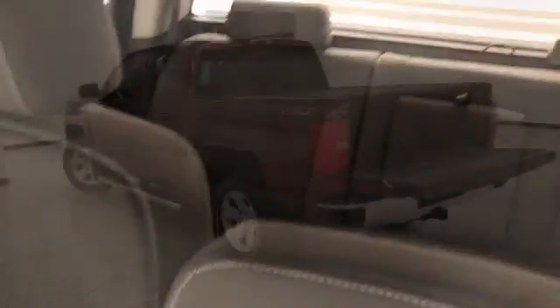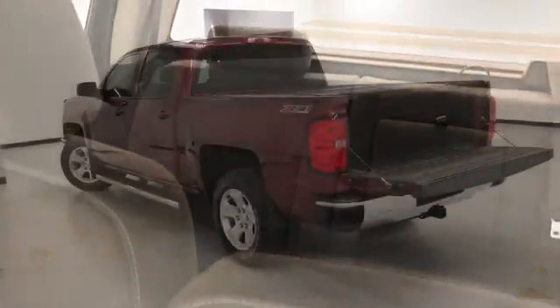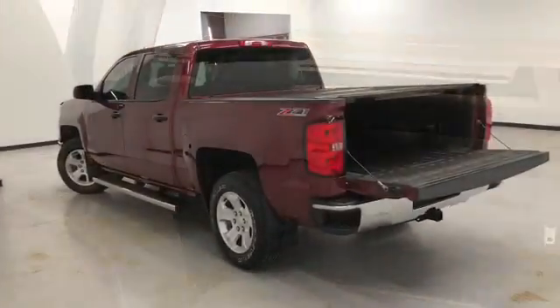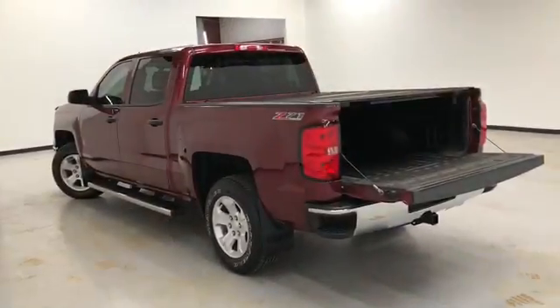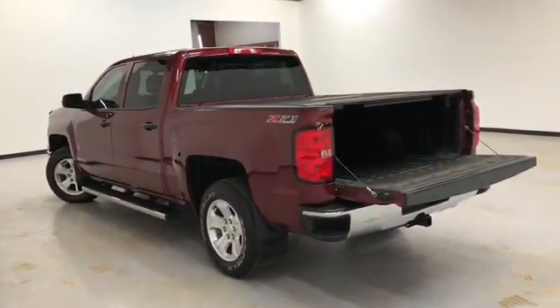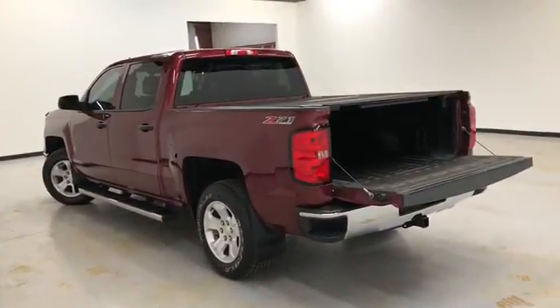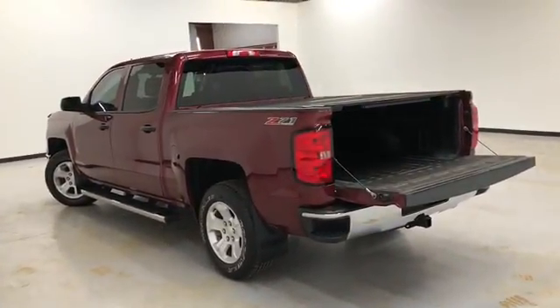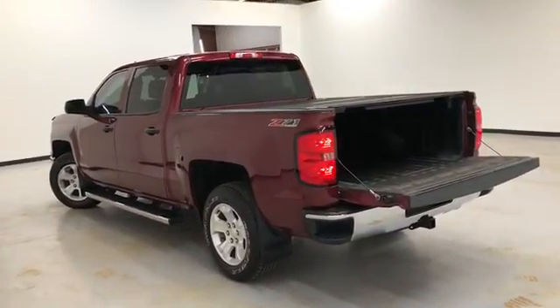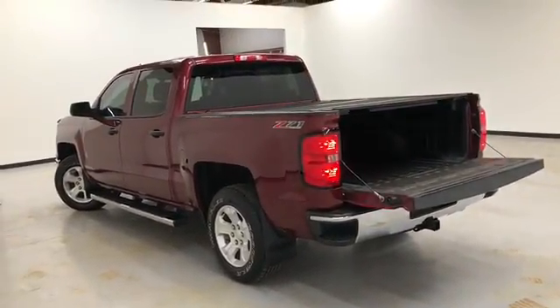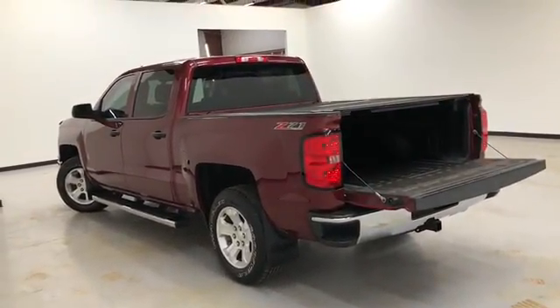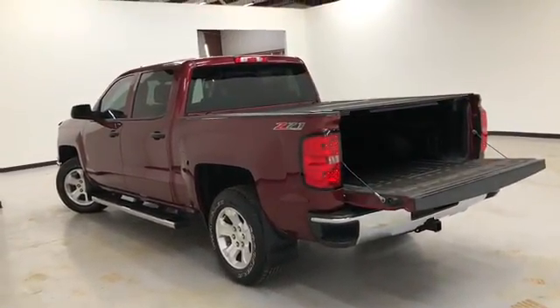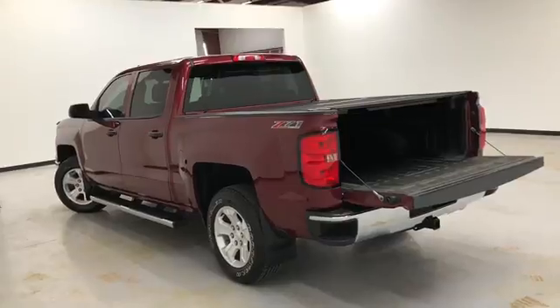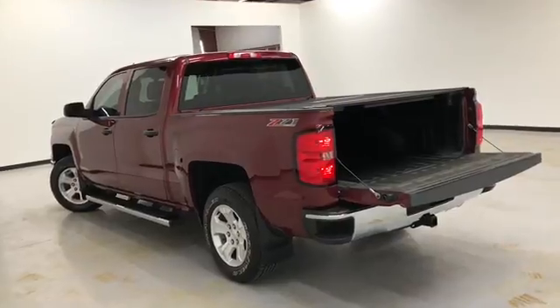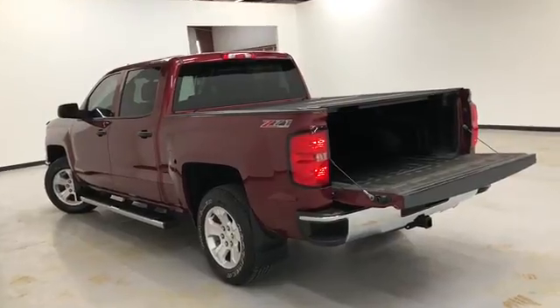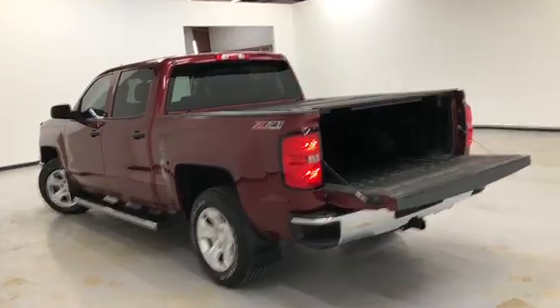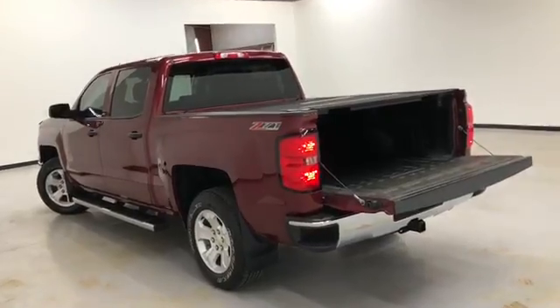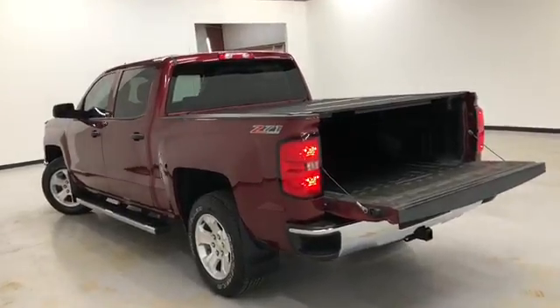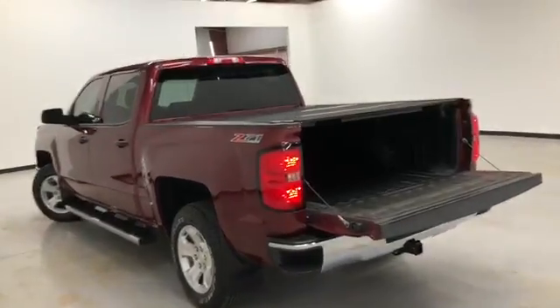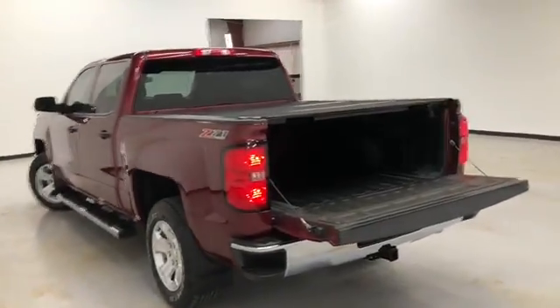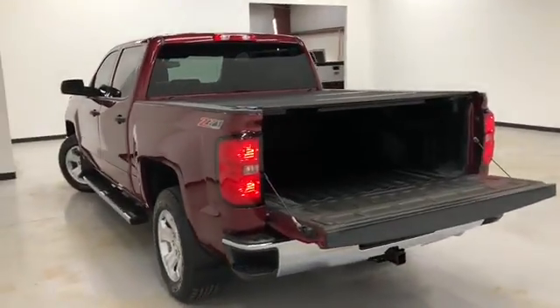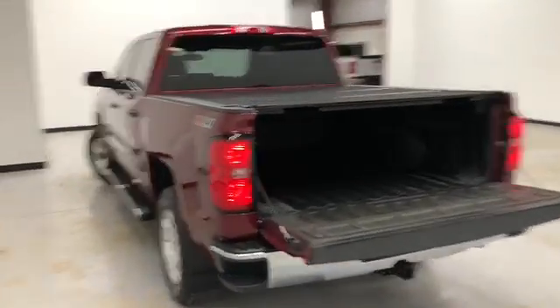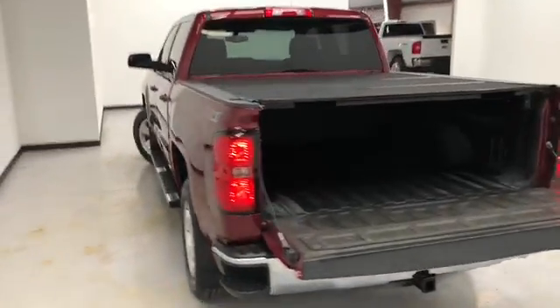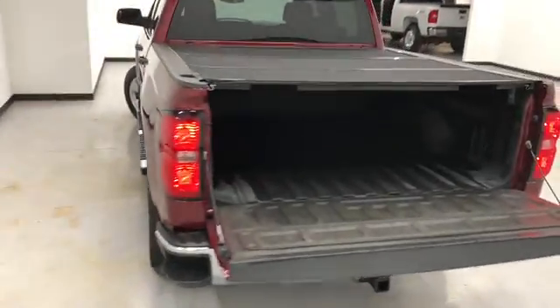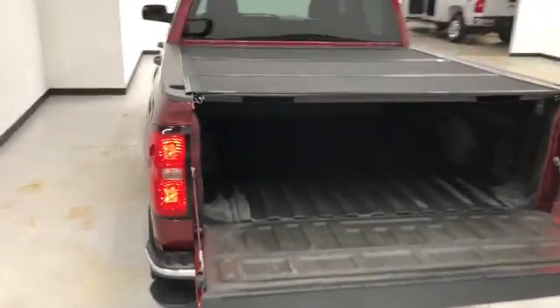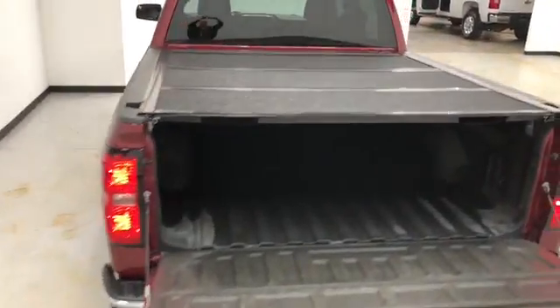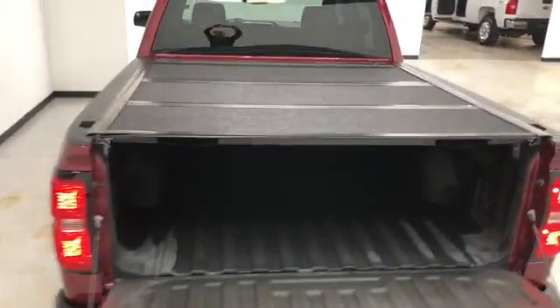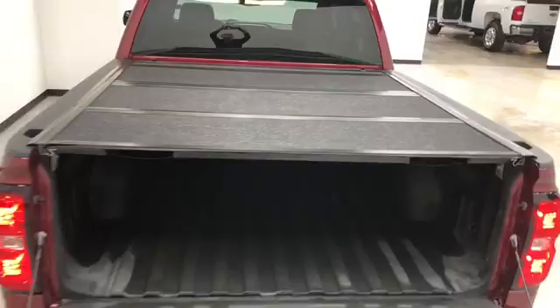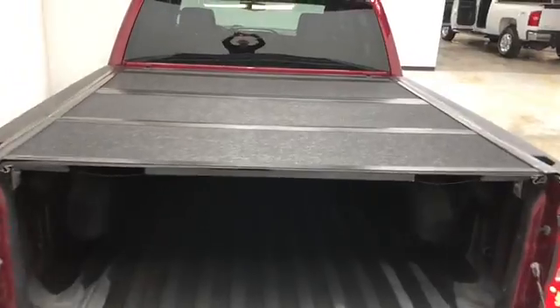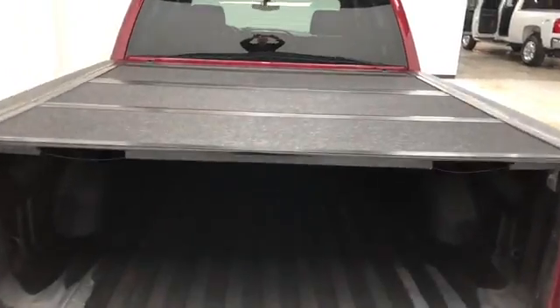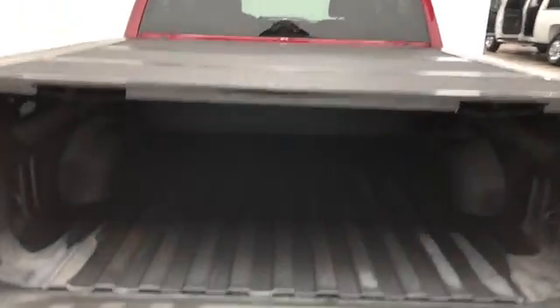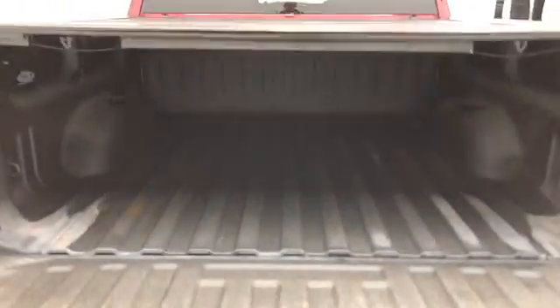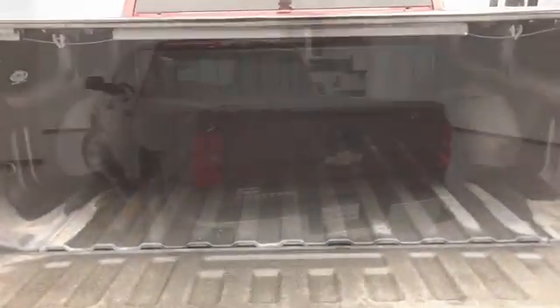It comes with a multi-function remote which includes remote start. As you can see, this has the hard tonneau cover, springs, and bed liner.